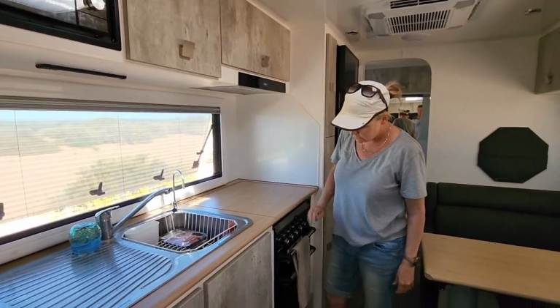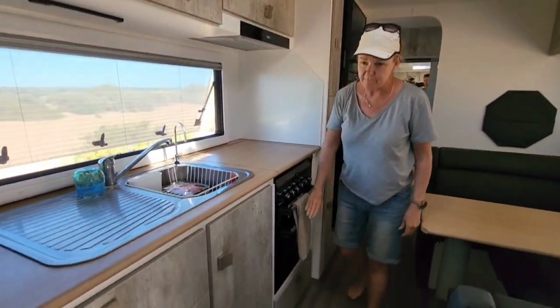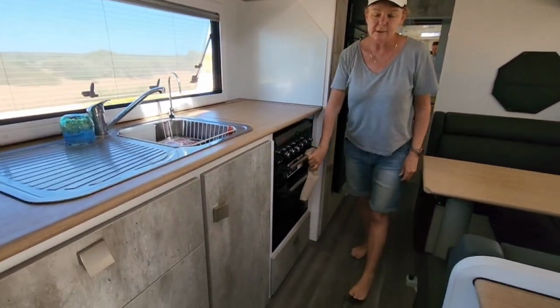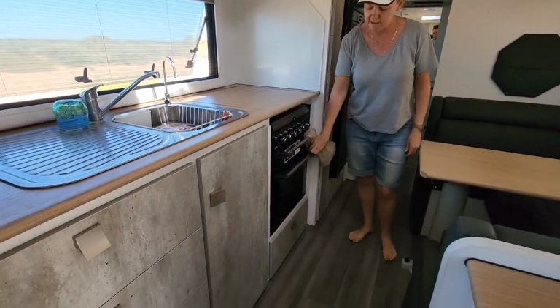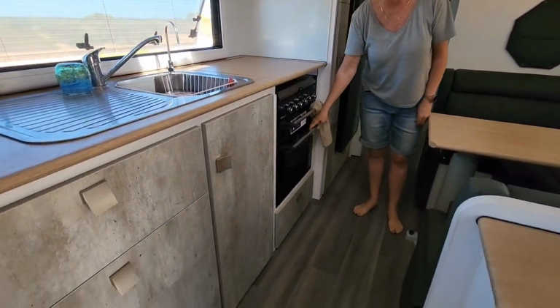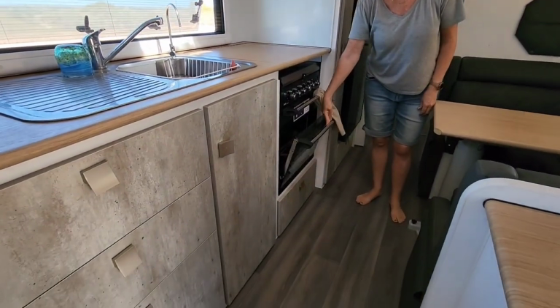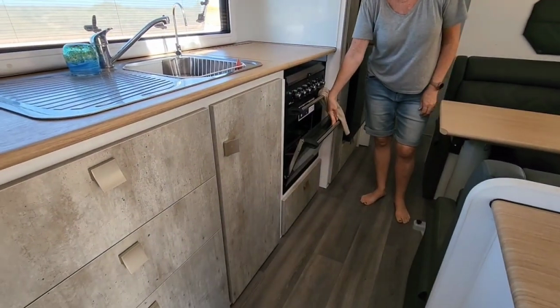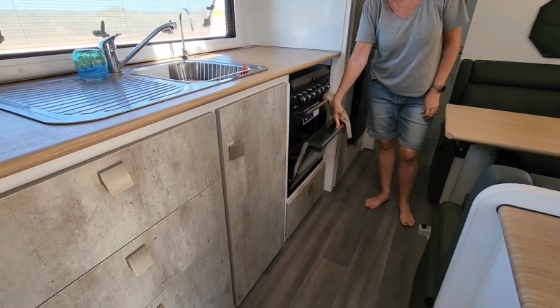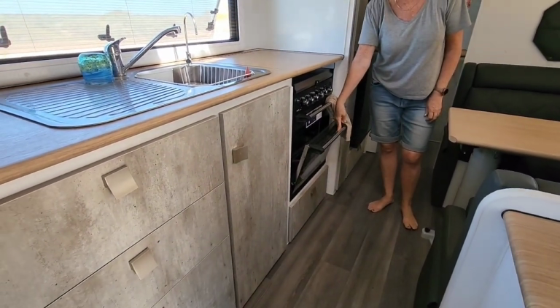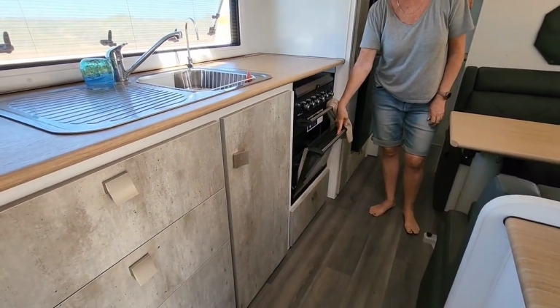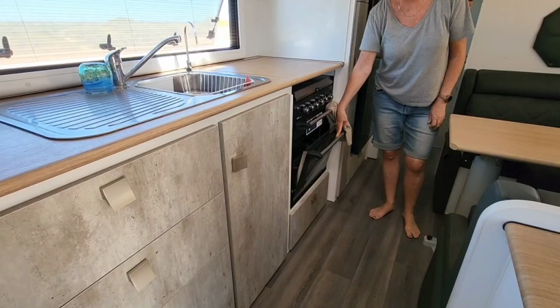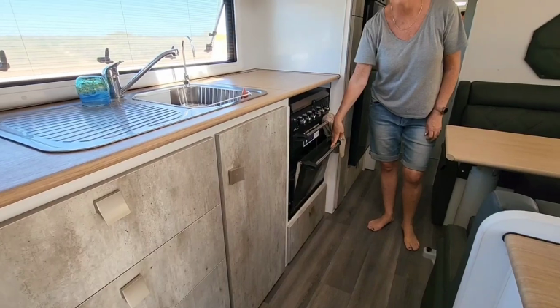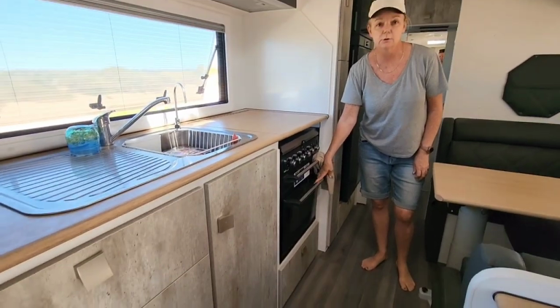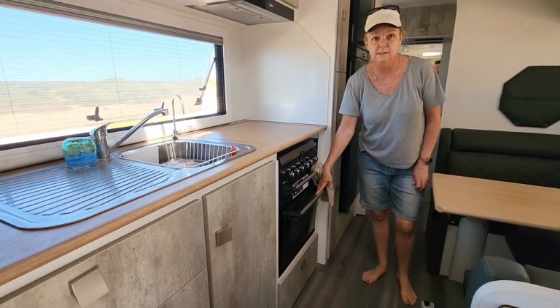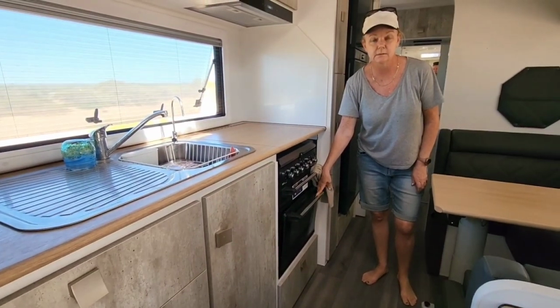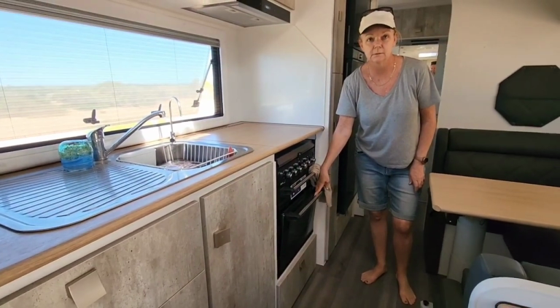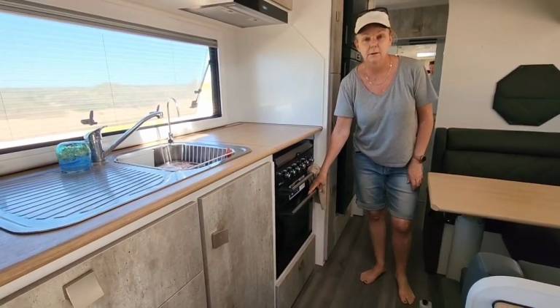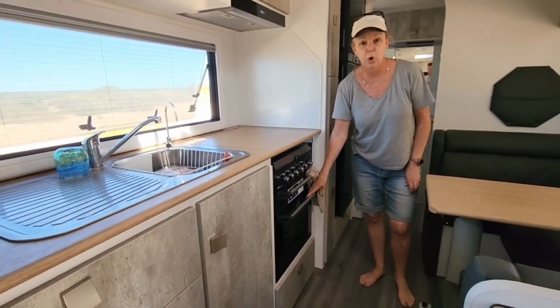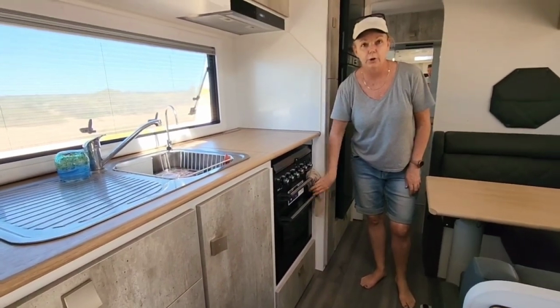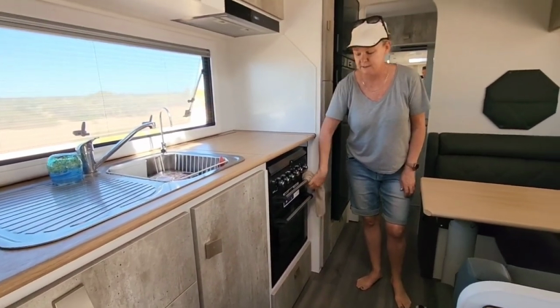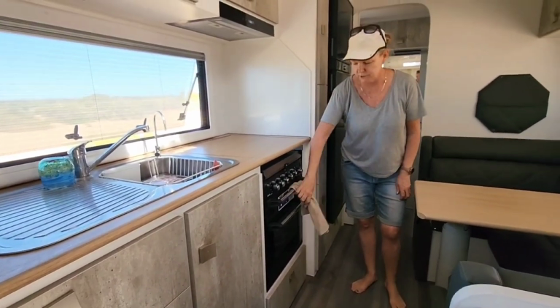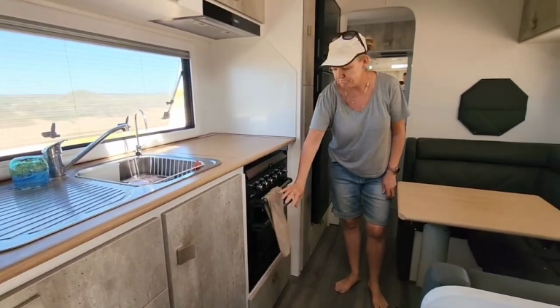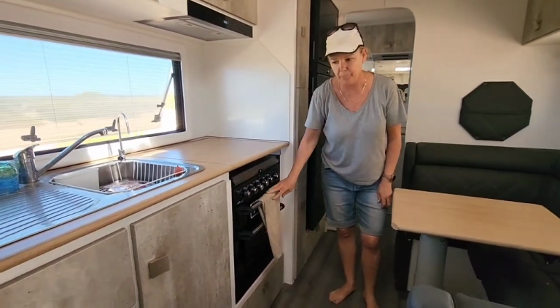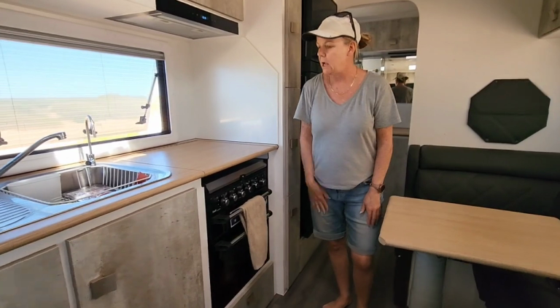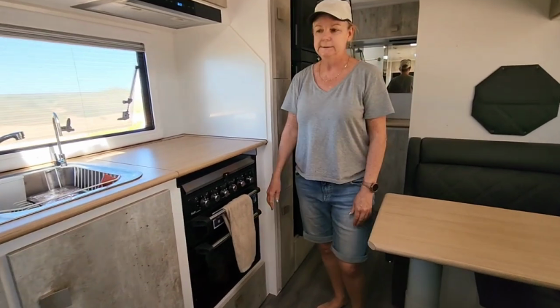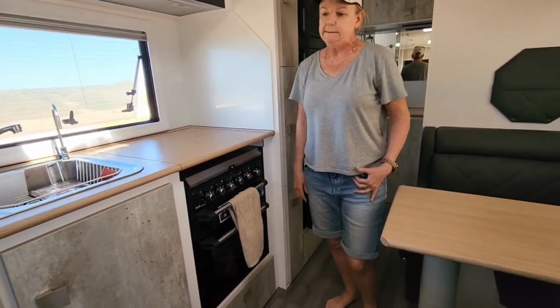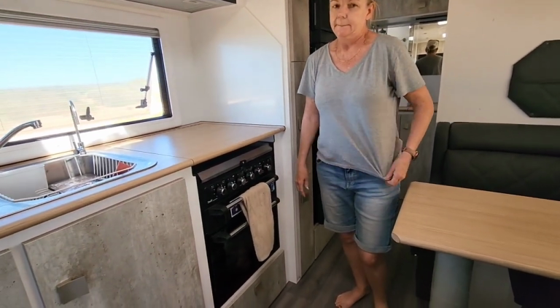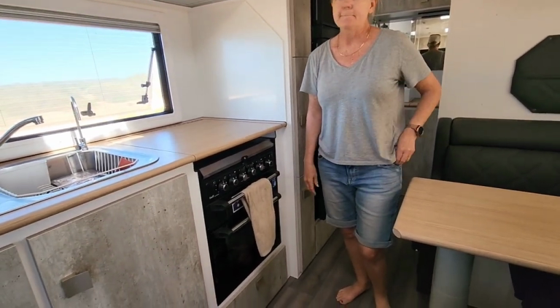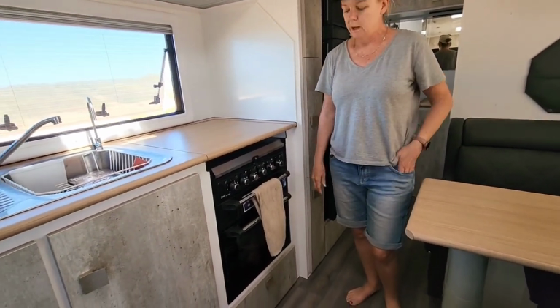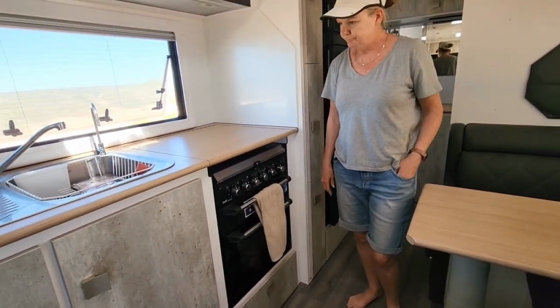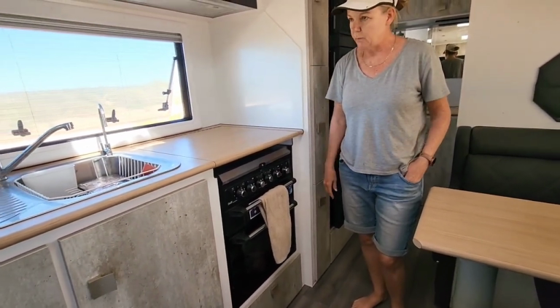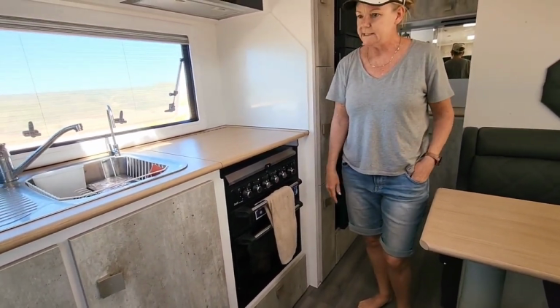We've never had an oven in a van before - it's like a baby BBQ. Does the best chicken drumsticks. We didn't think we'd enjoy it that much but it's worked out quite well.